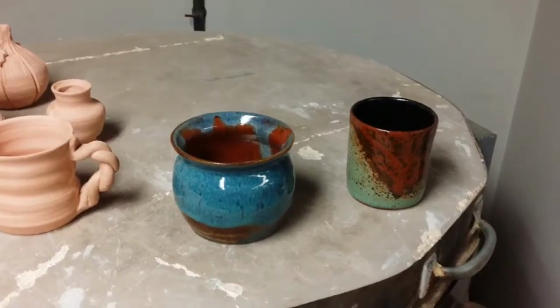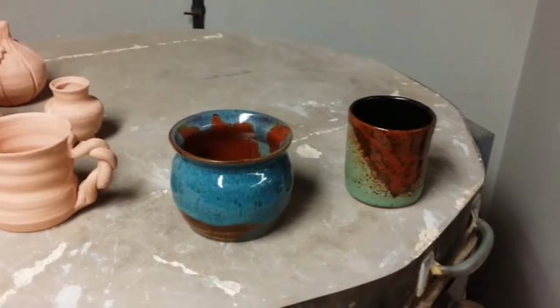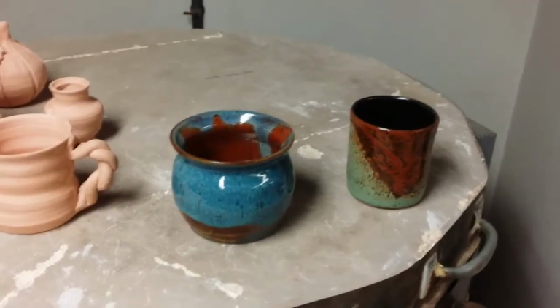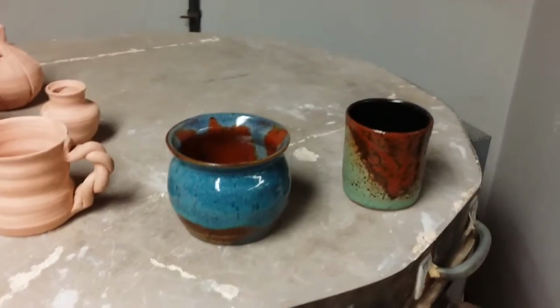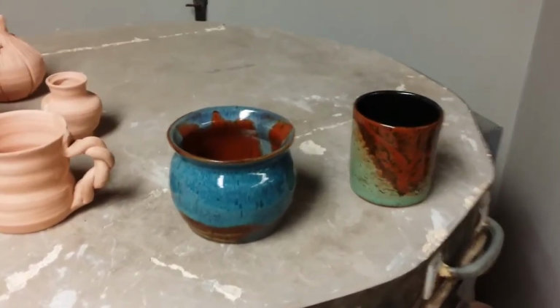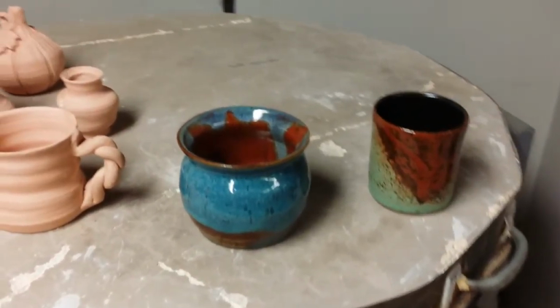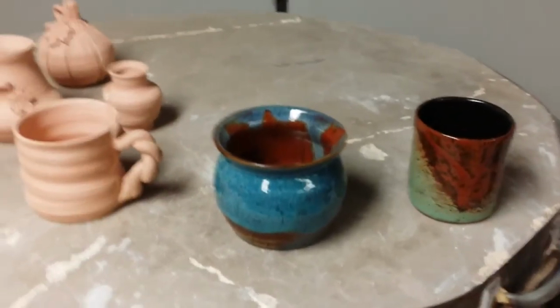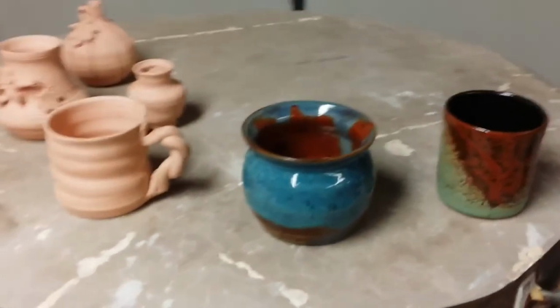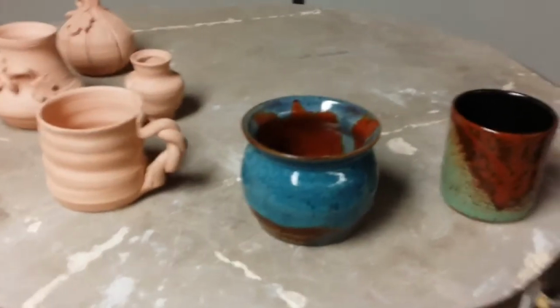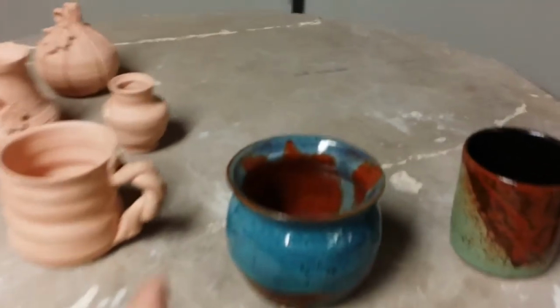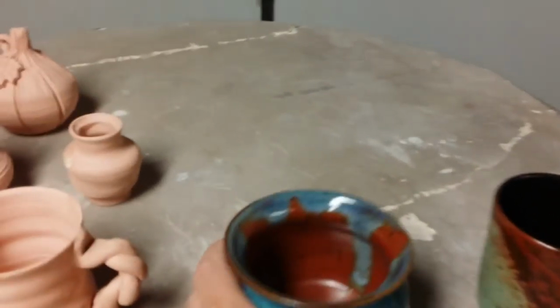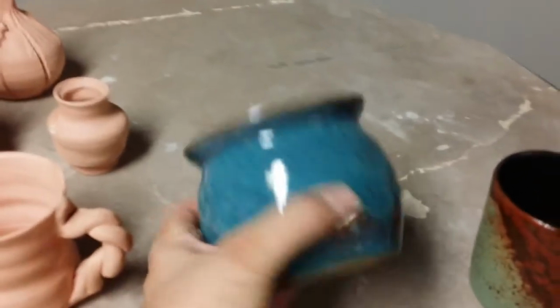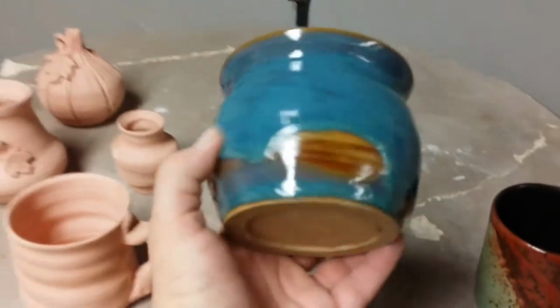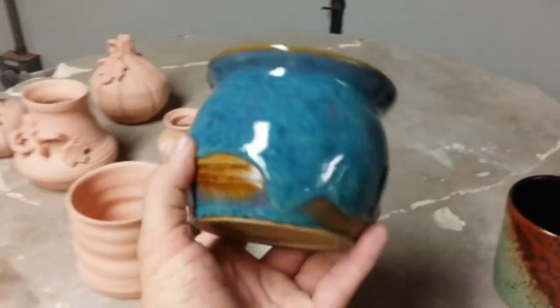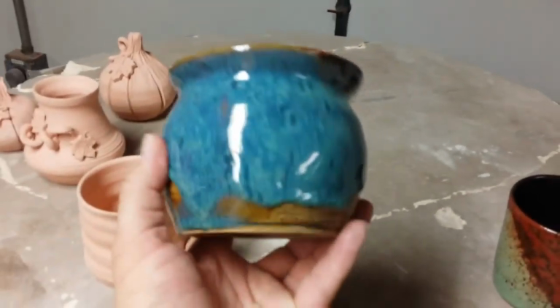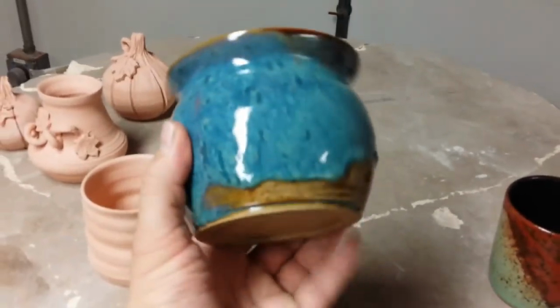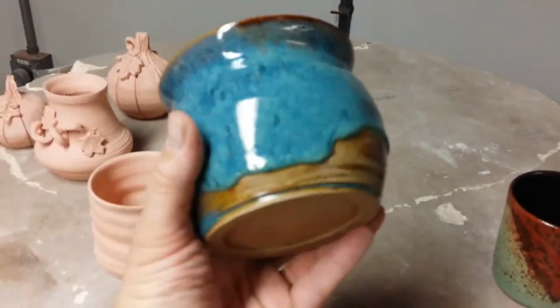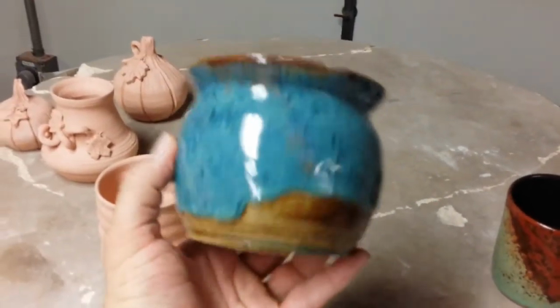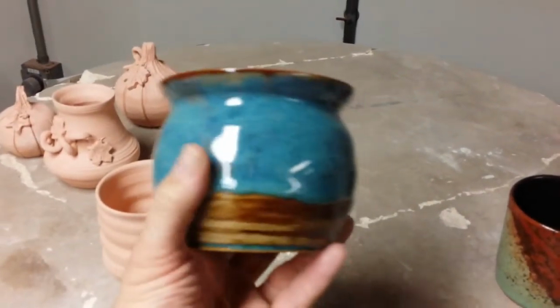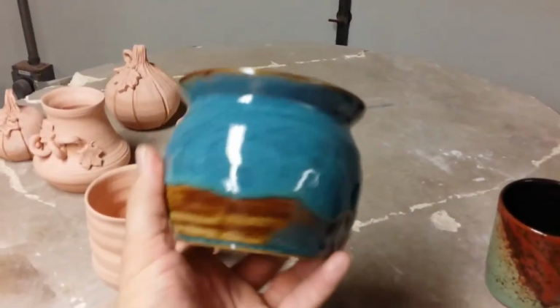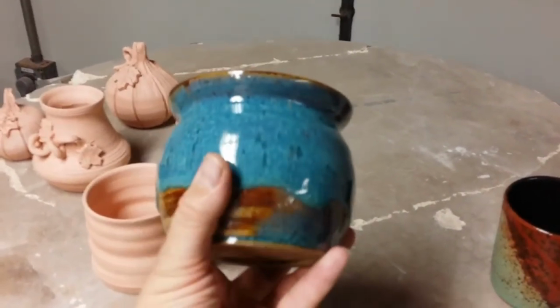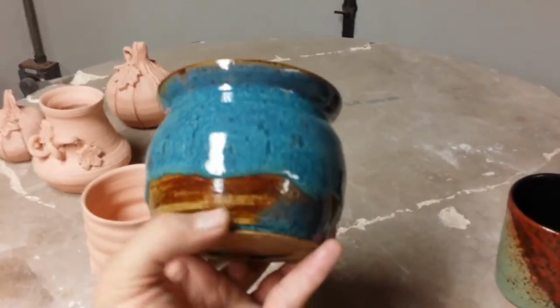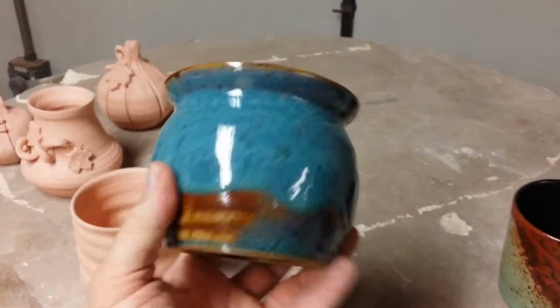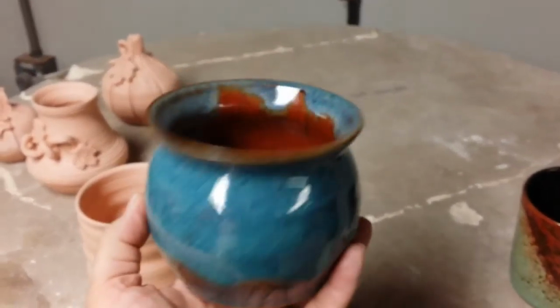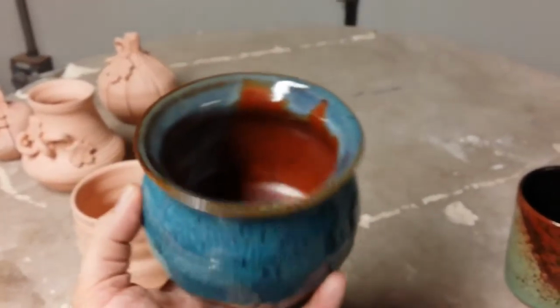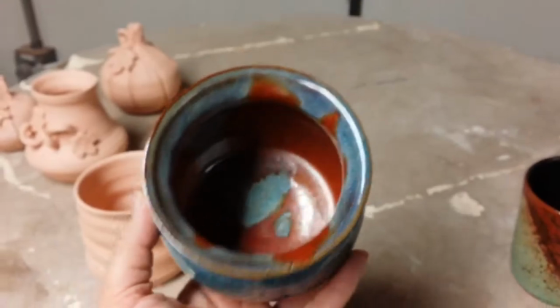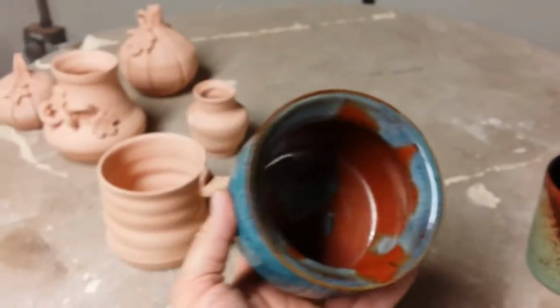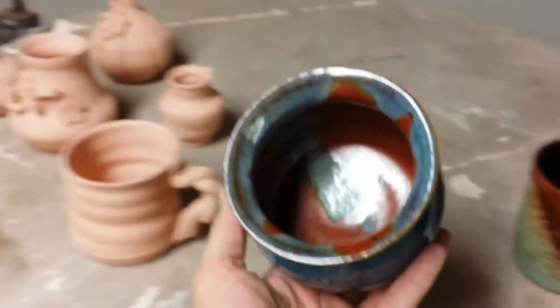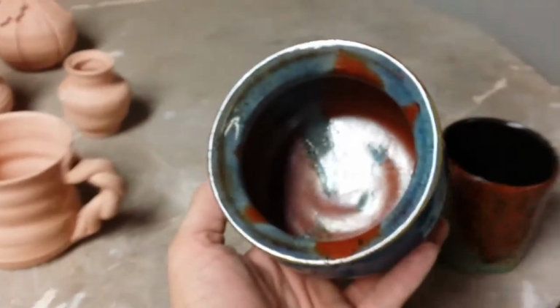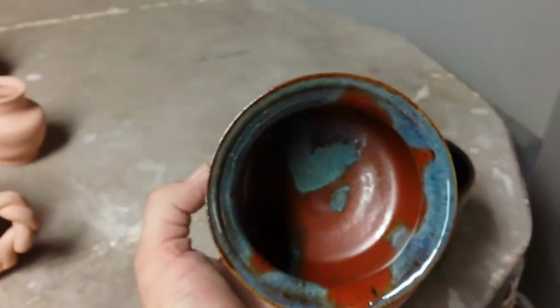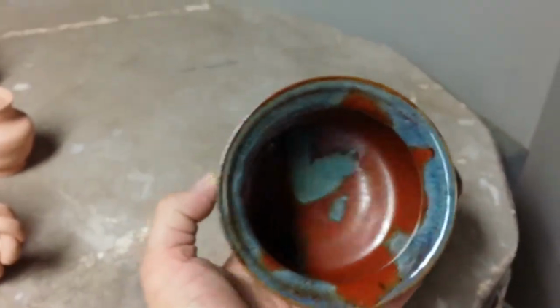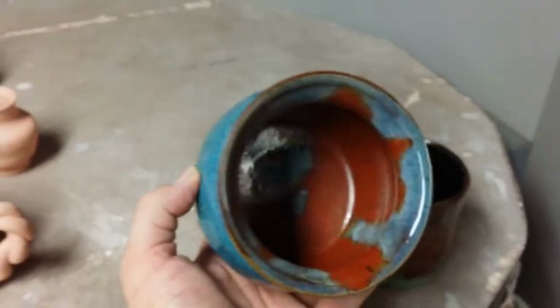We just got some things out of the kiln room — we're actually in the kiln room. Here's a piece I really like; it bubbled over like that, looks really cool. I like the inside too.